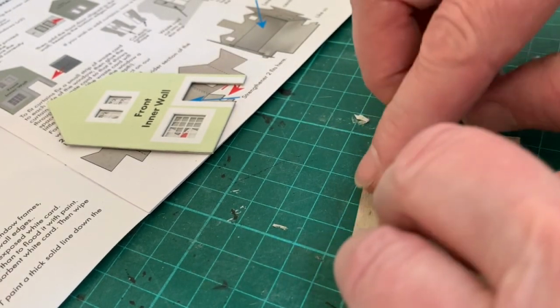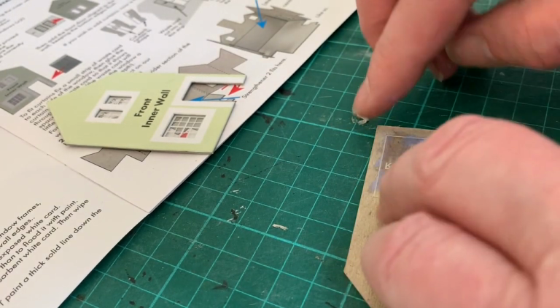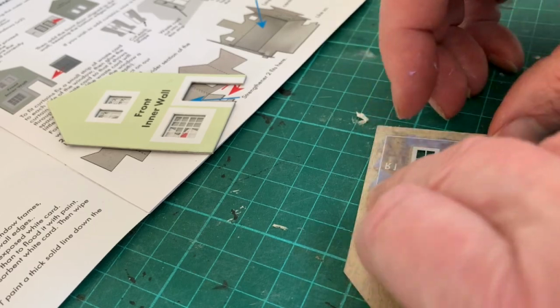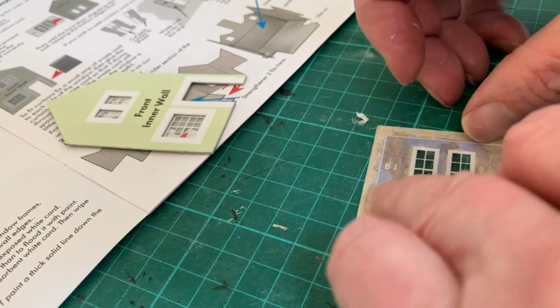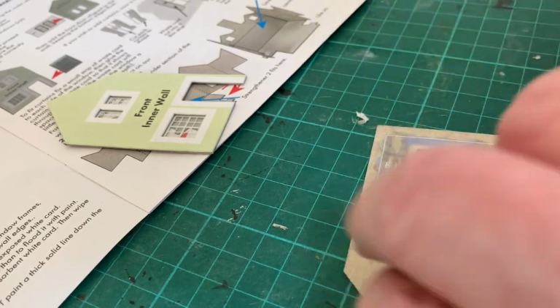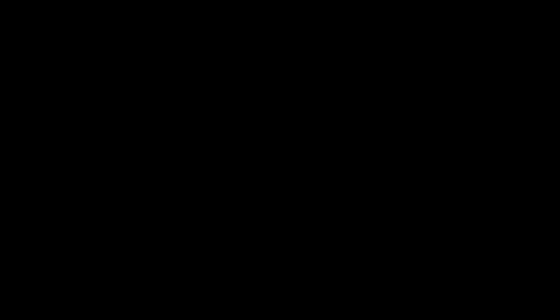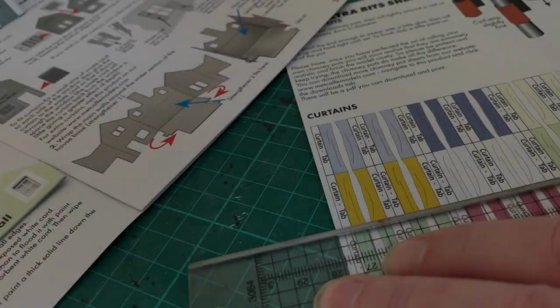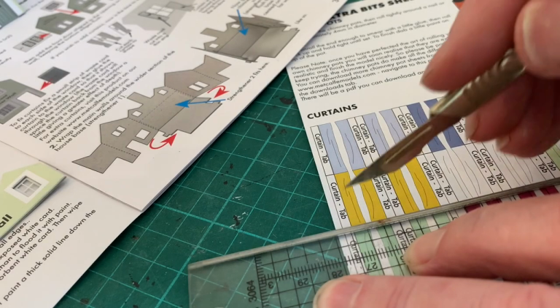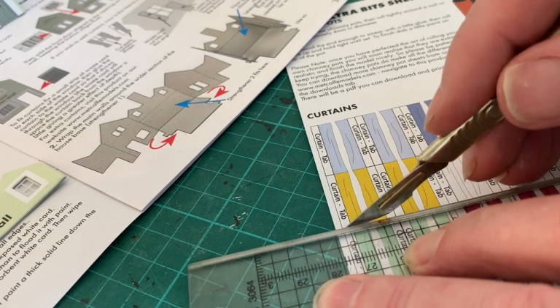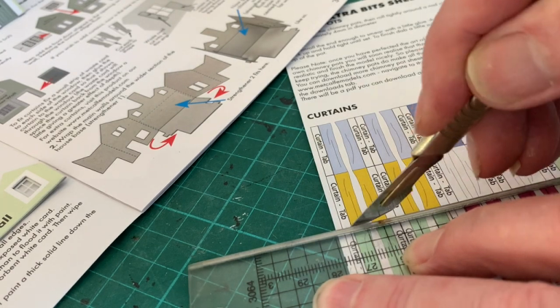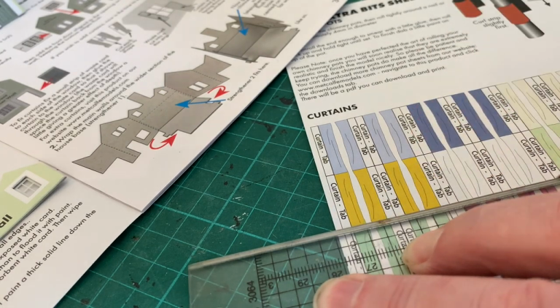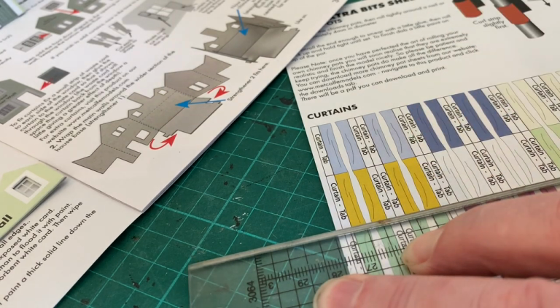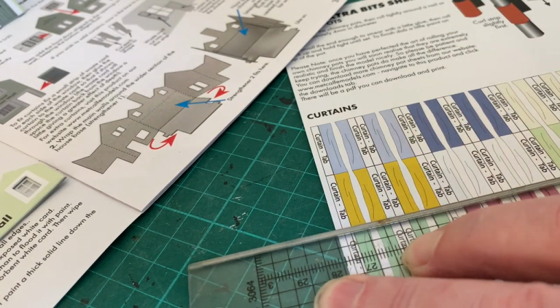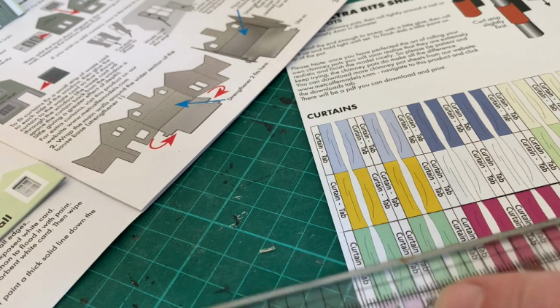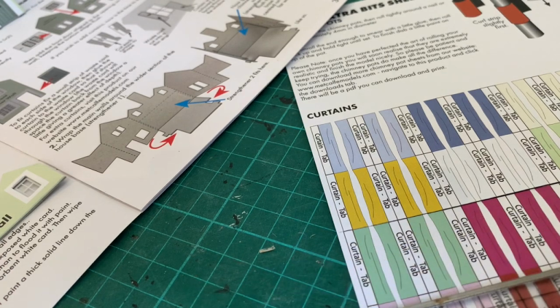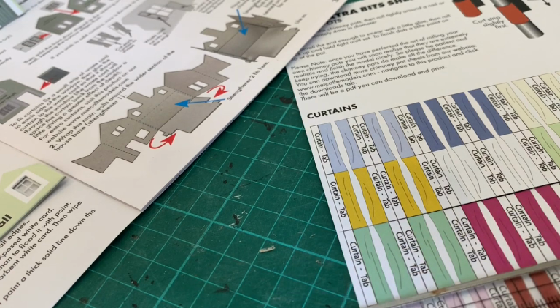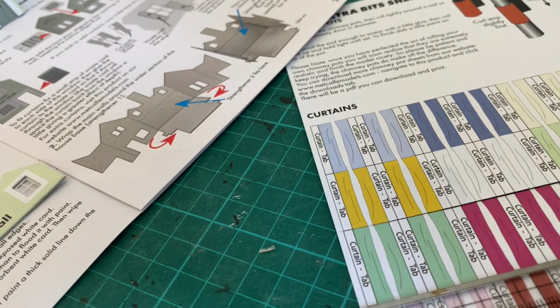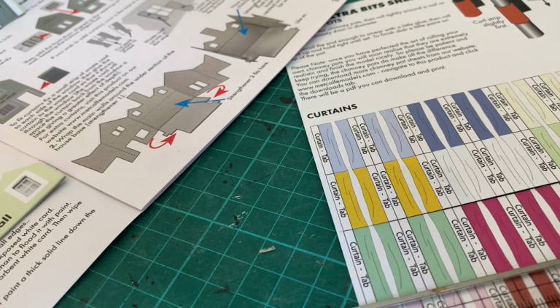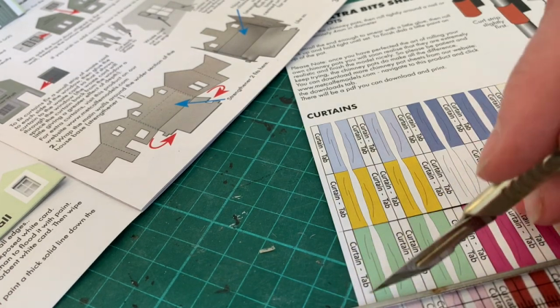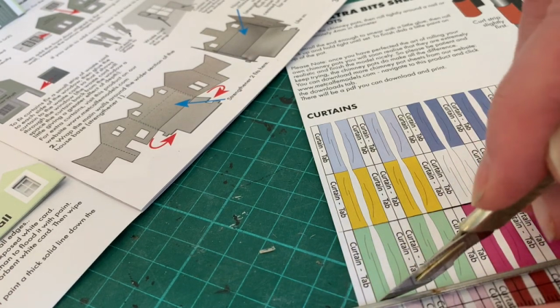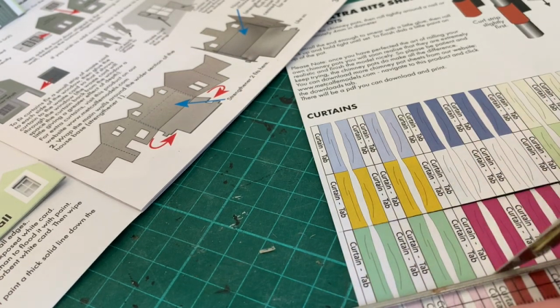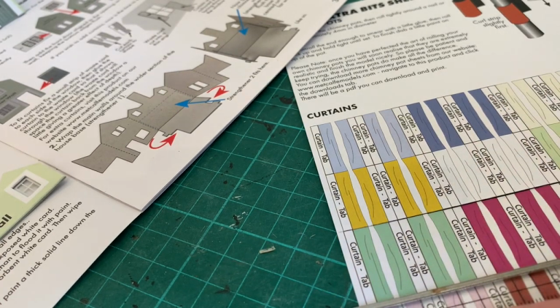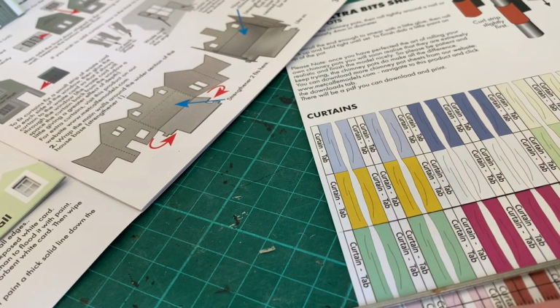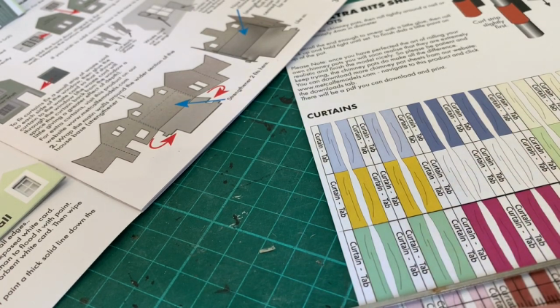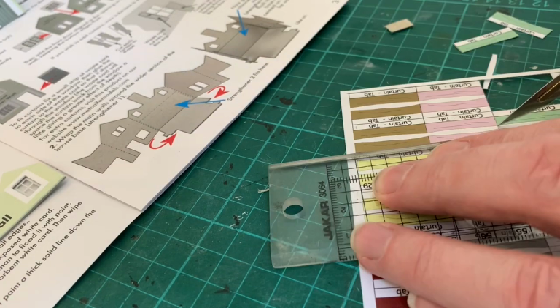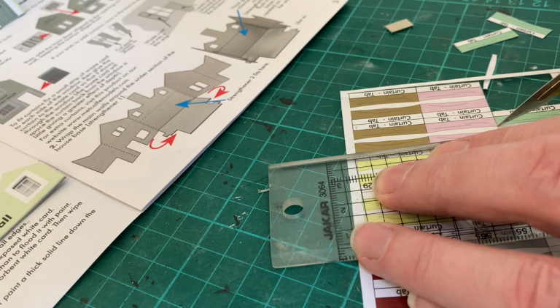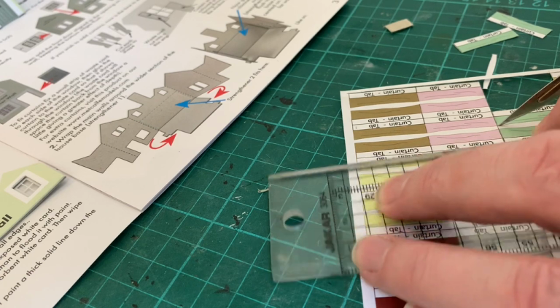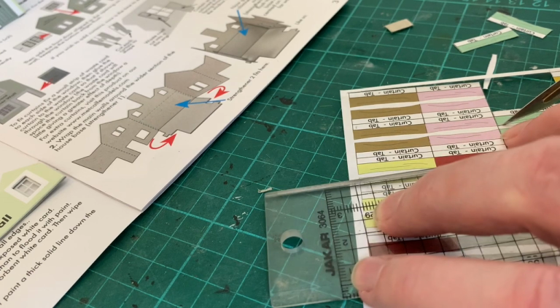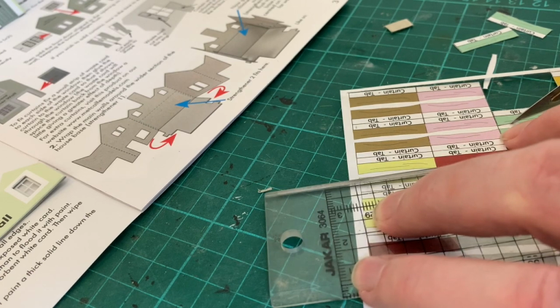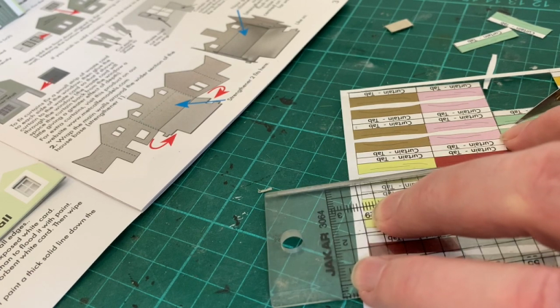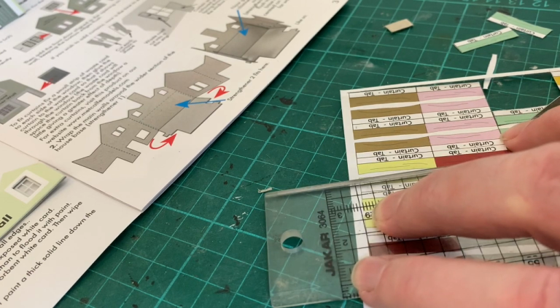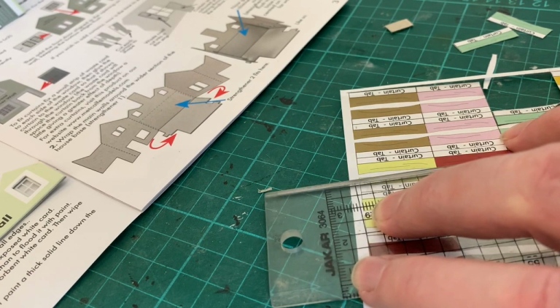The next section is purely optional — to install the curtains from the sheet supplied. But personally, I think it's worth it. This sheet is thinner paper, not die-cut, so you'll have to cut out the curtains with a scalpel.